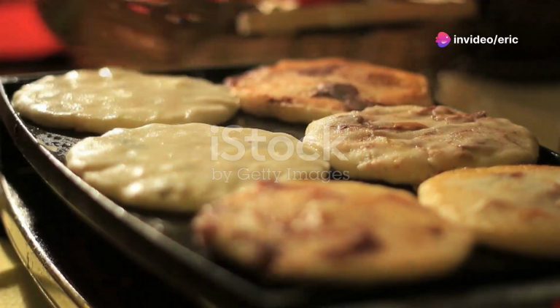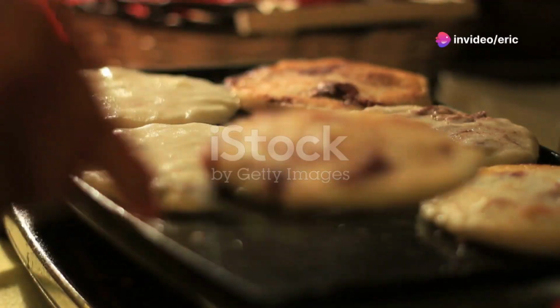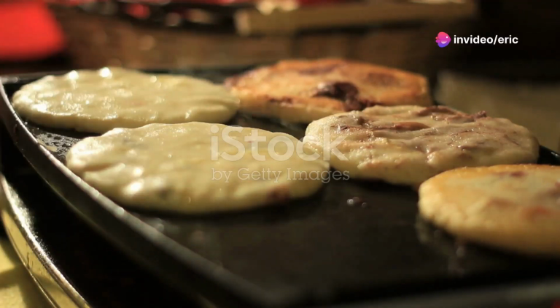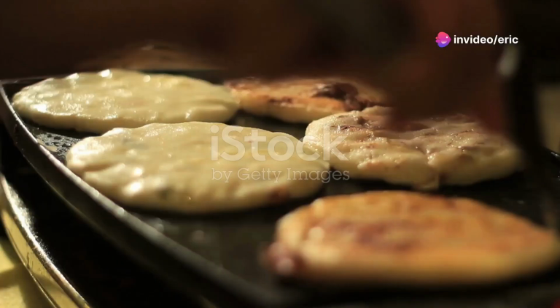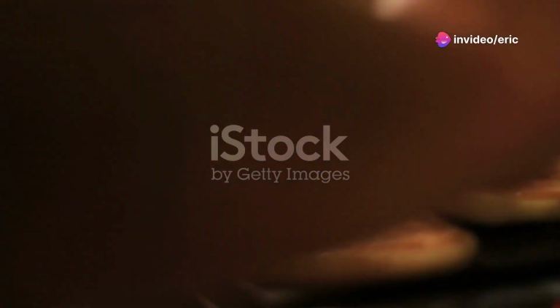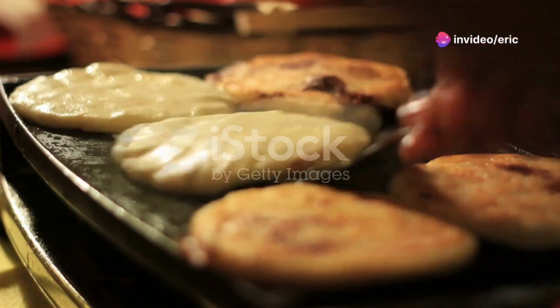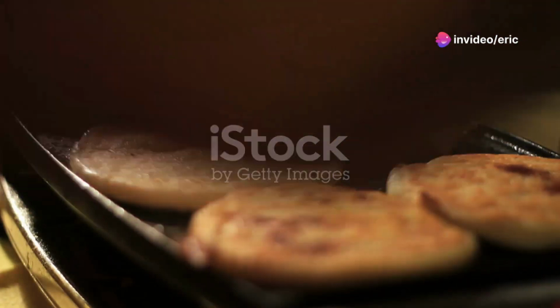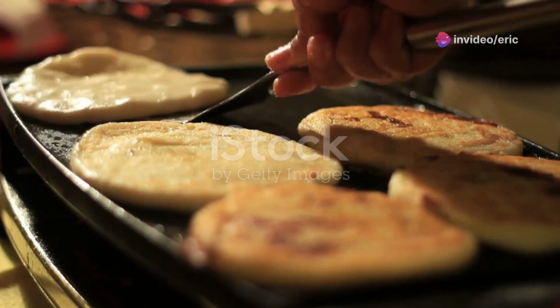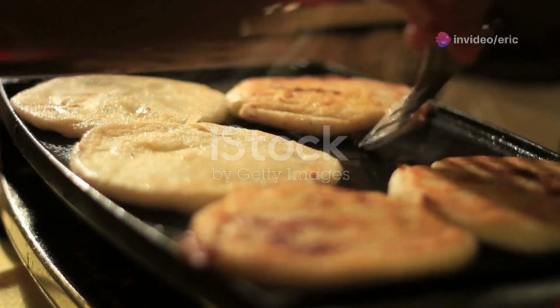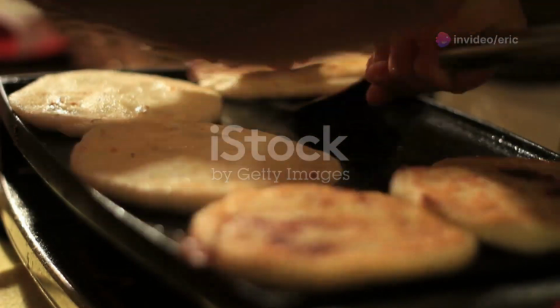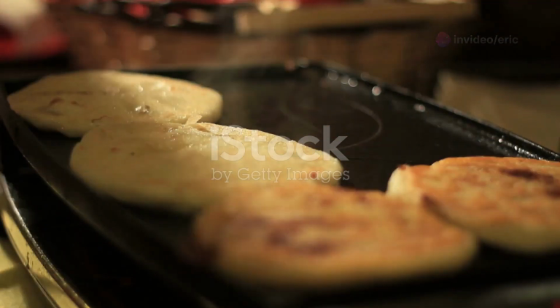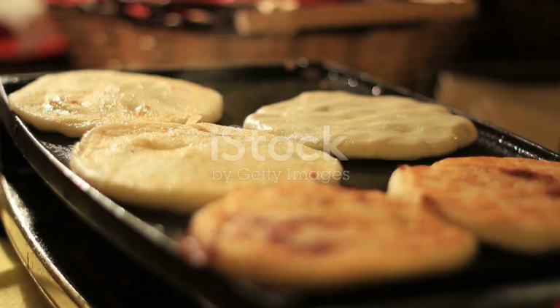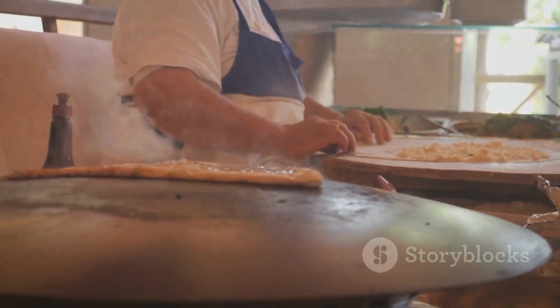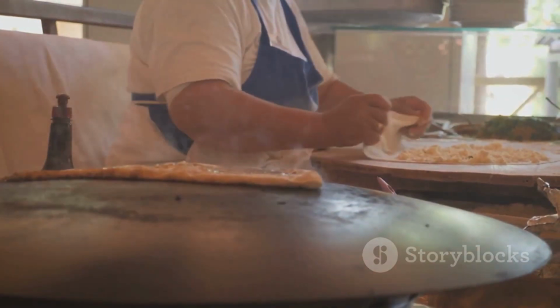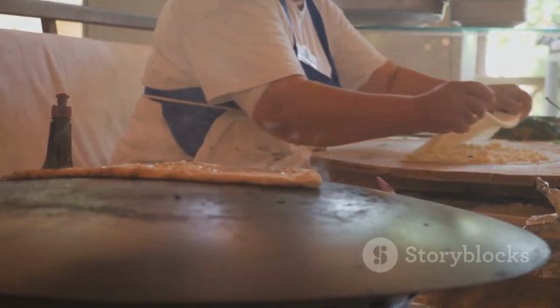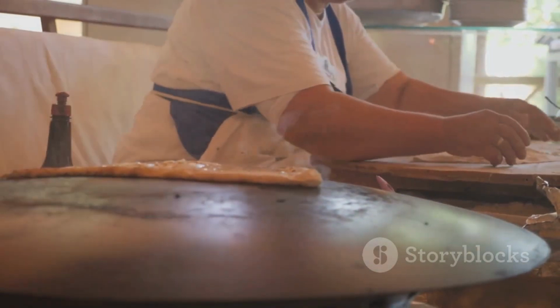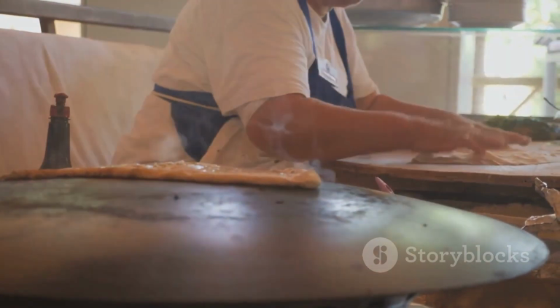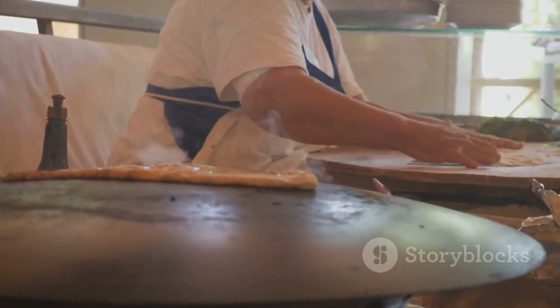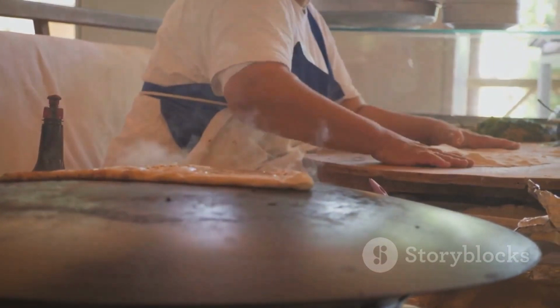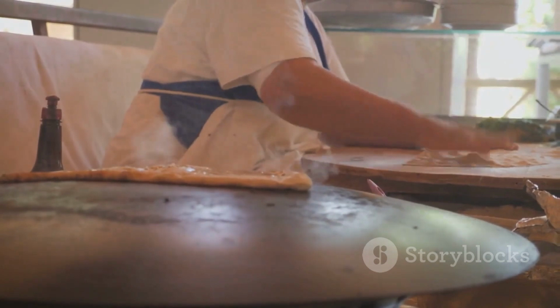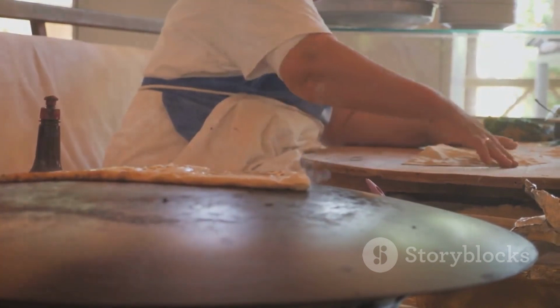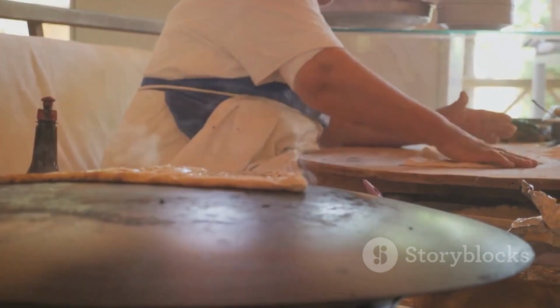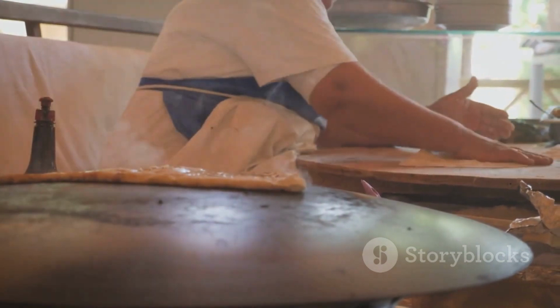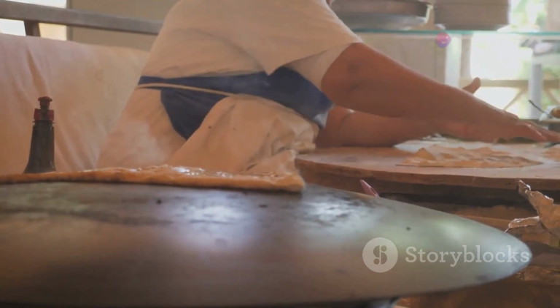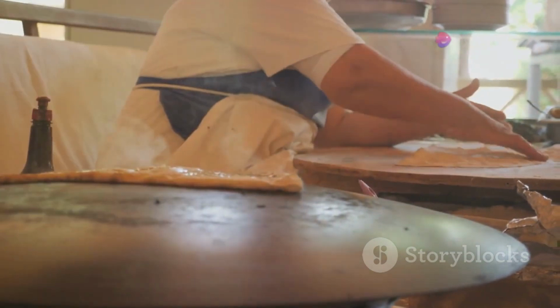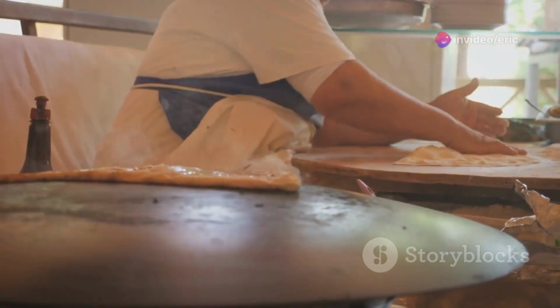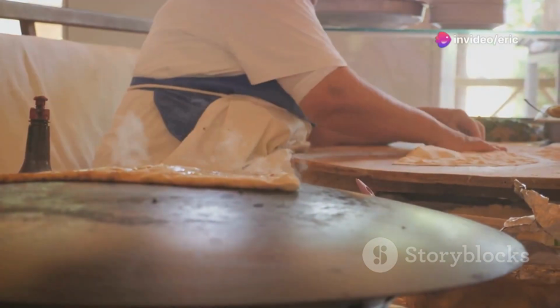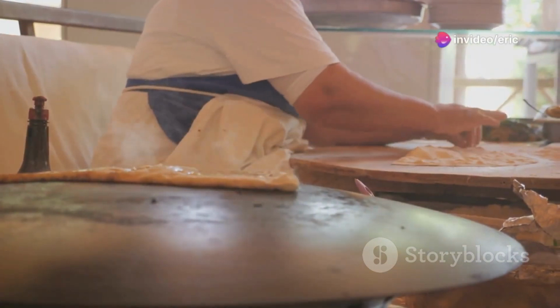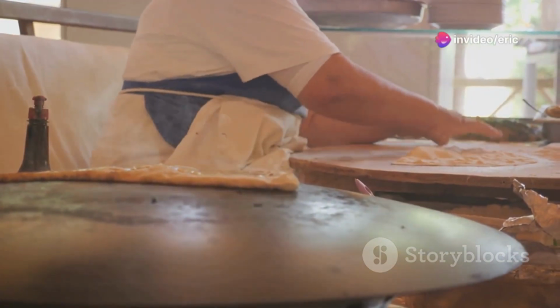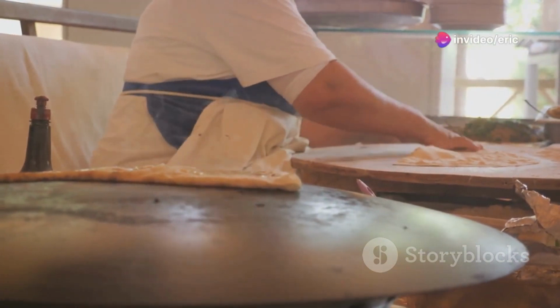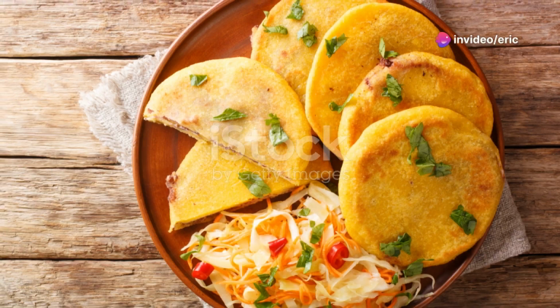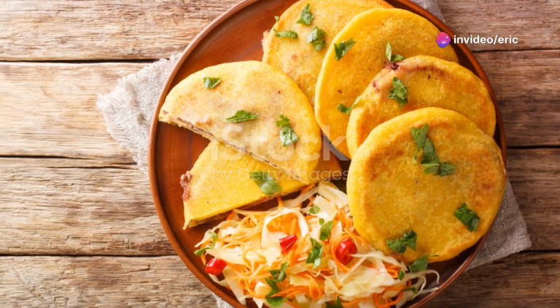First up, the pupusa. This isn't just a dish — it's a cultural icon. Originating from the Pipil tribes of El Salvador, pupusas are handmade corn tortillas stuffed with a blend of cheese, refried beans, or chicharron.